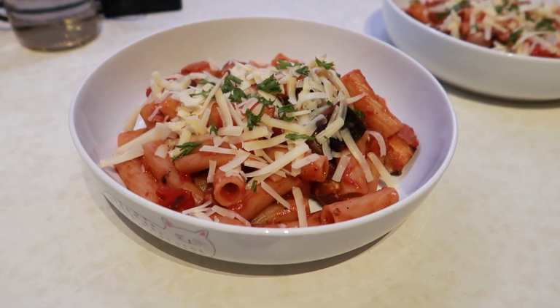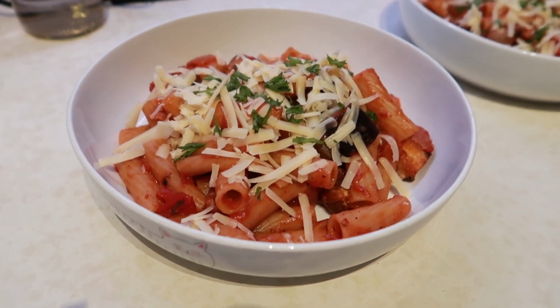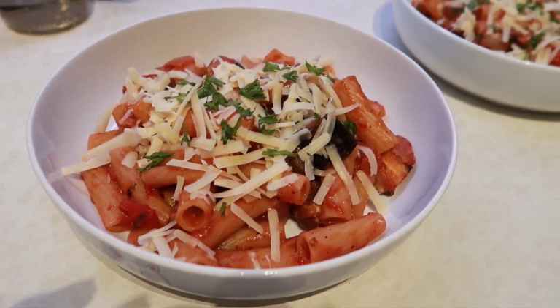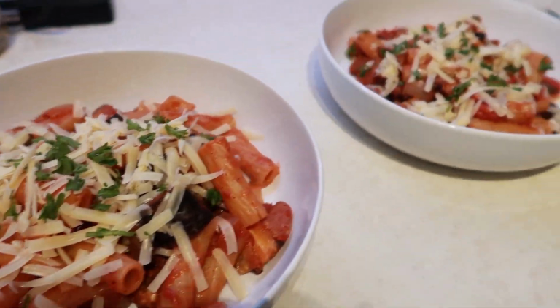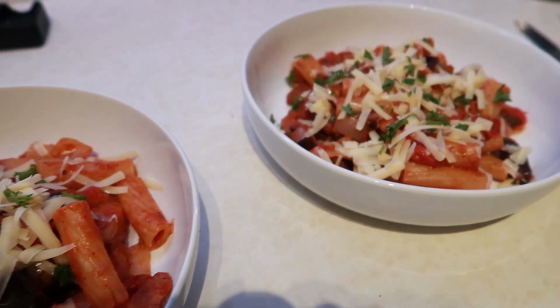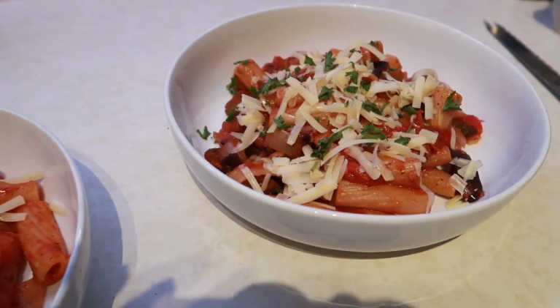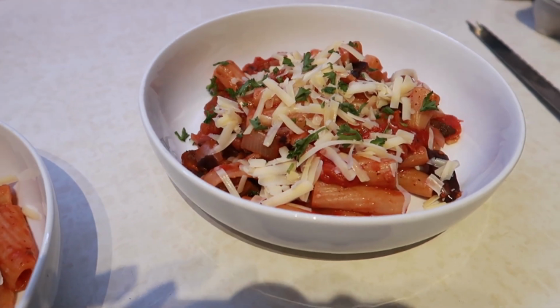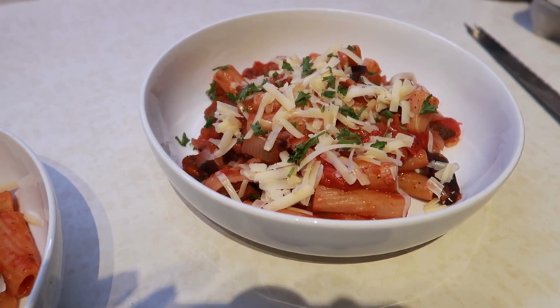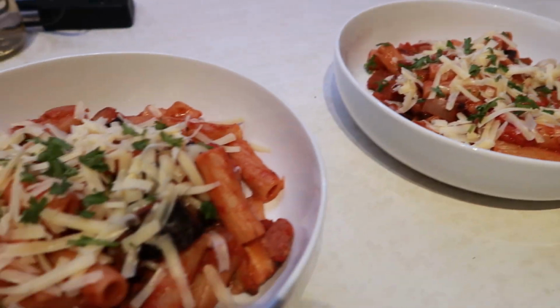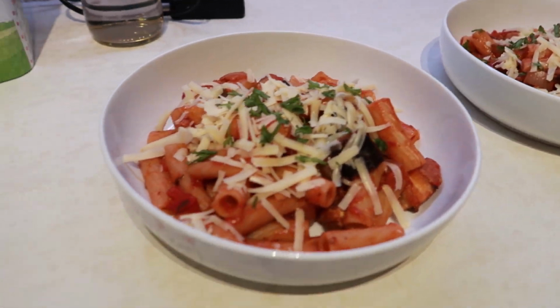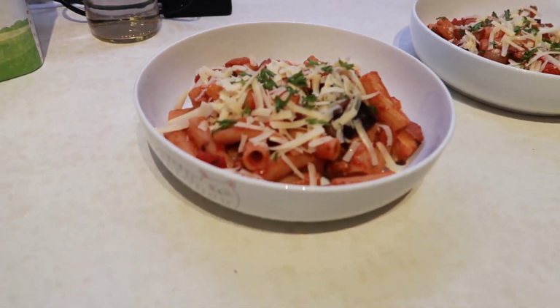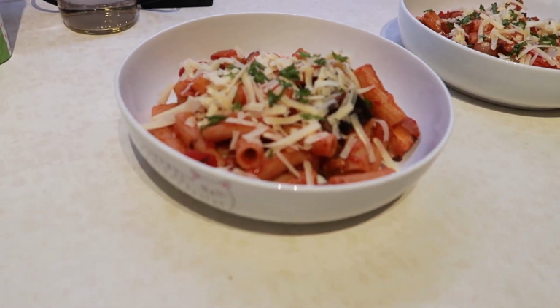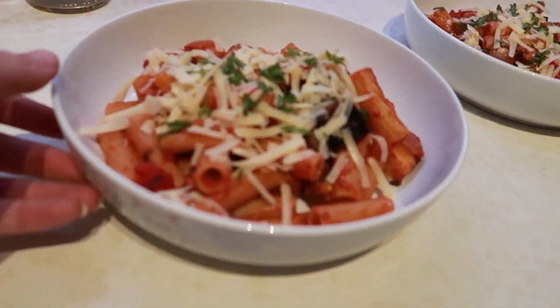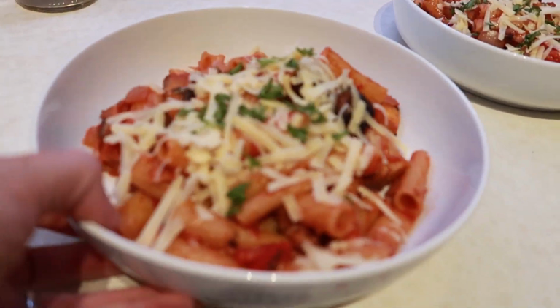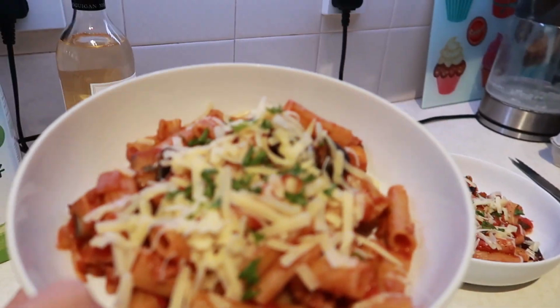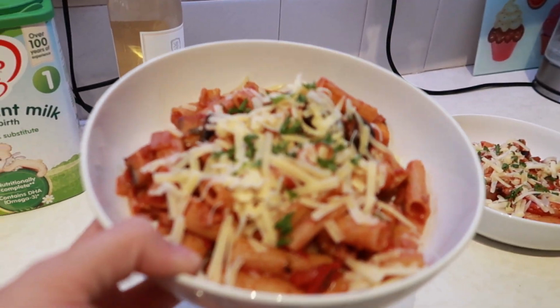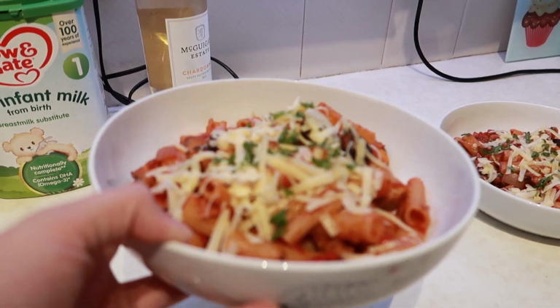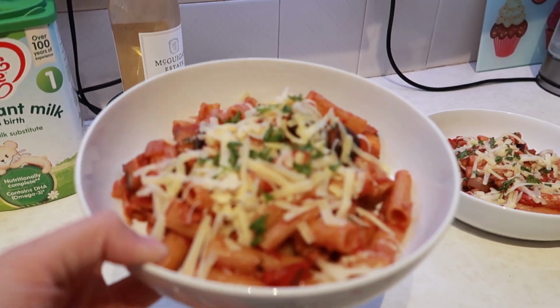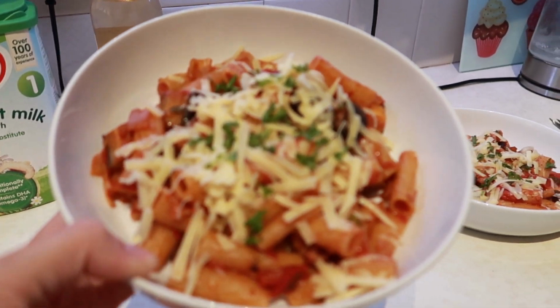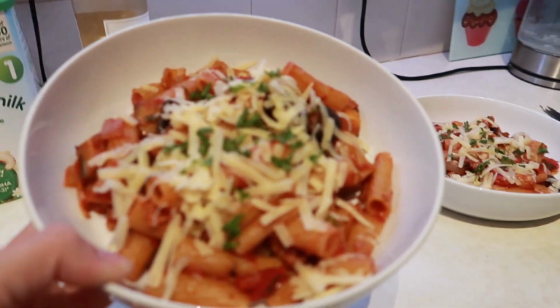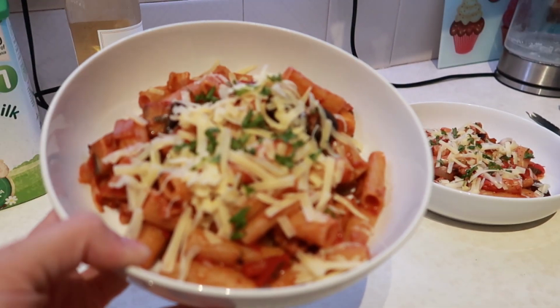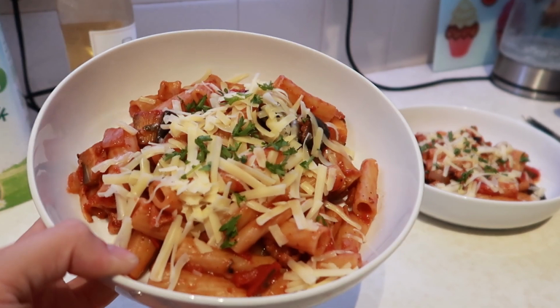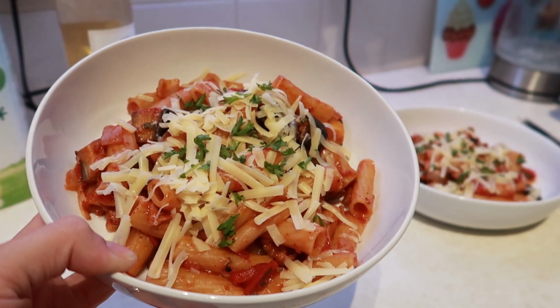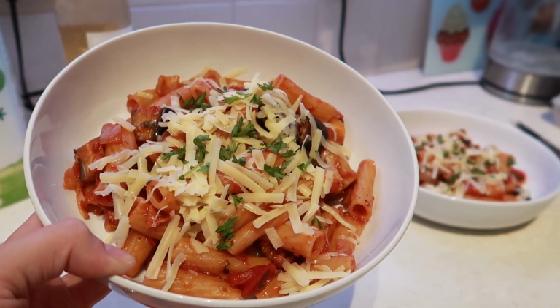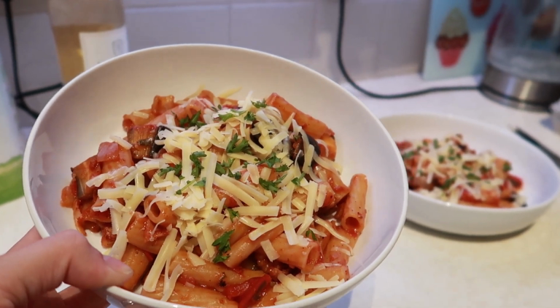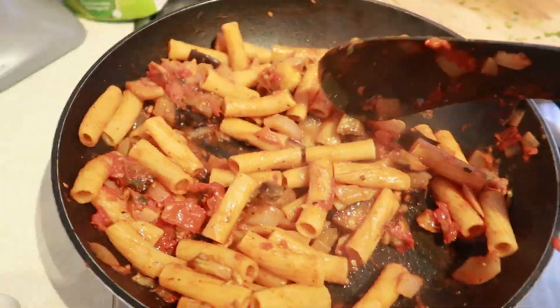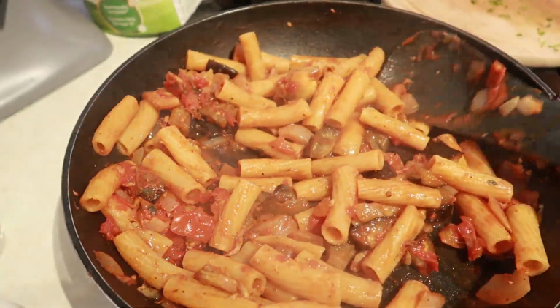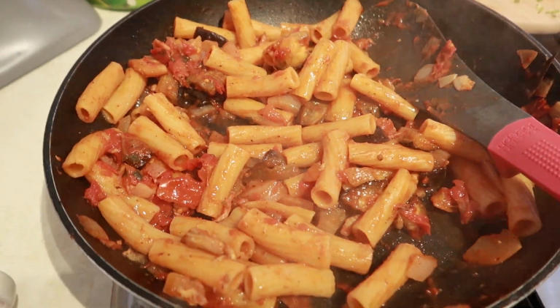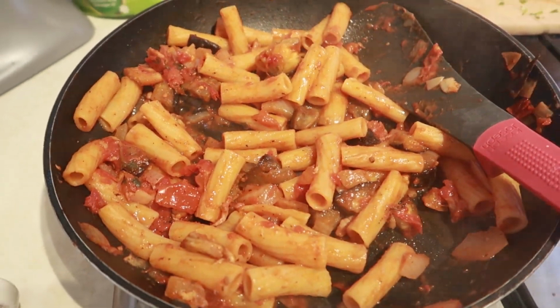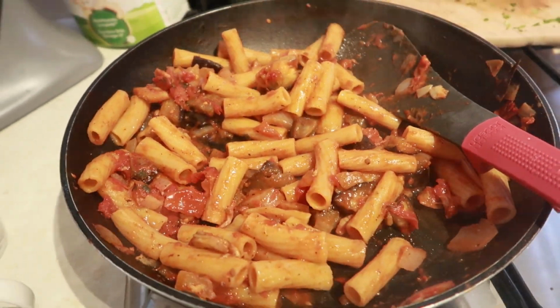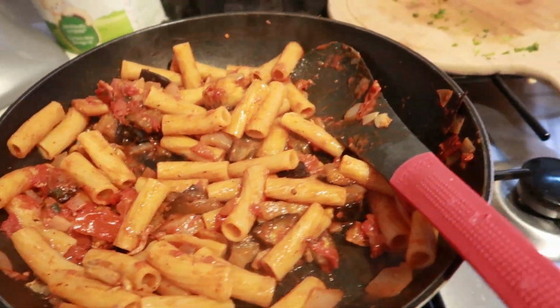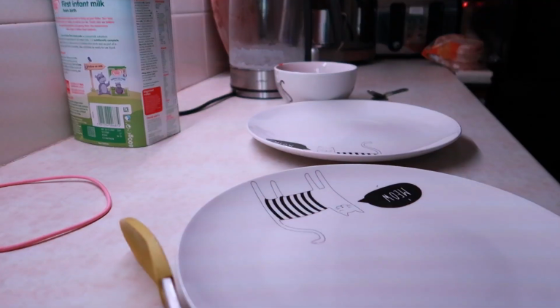So it was a little bit fiery — that's the word. Fiery. I've got some left over there as well that me and Dan had for lunch the next day.